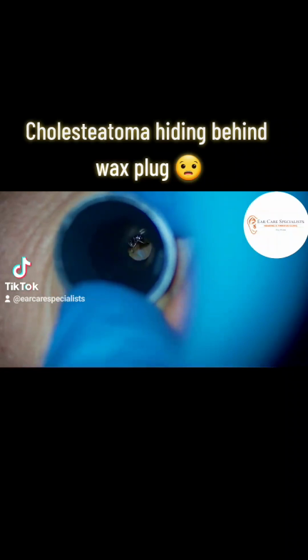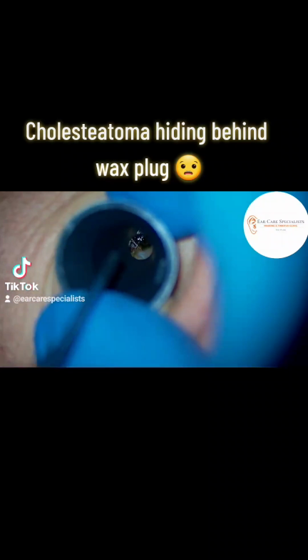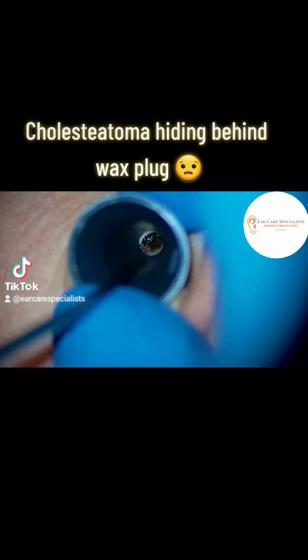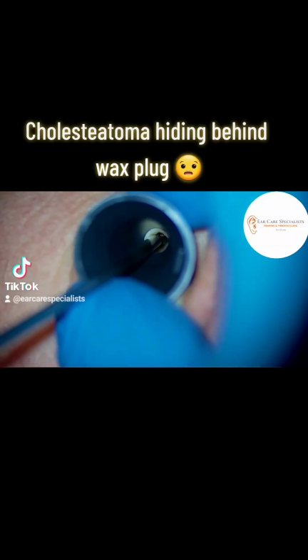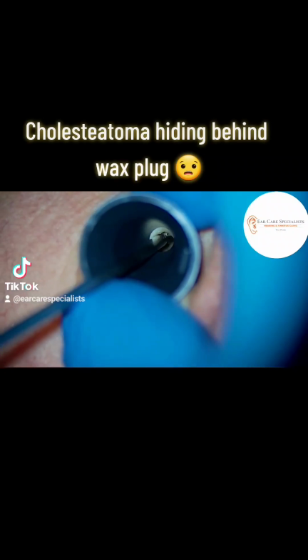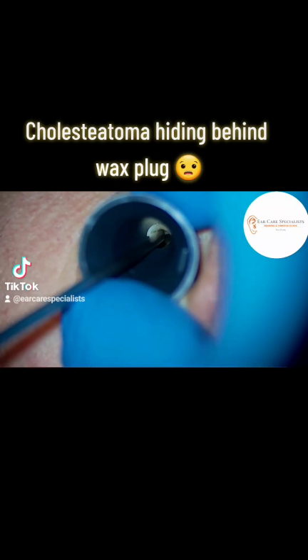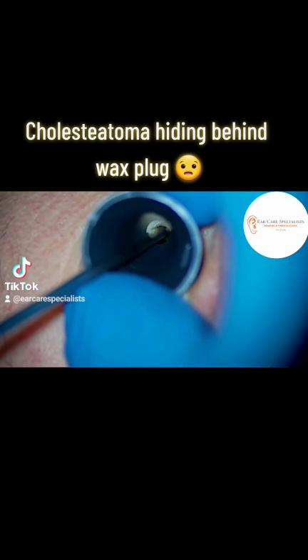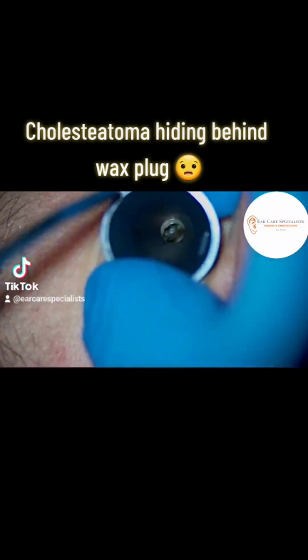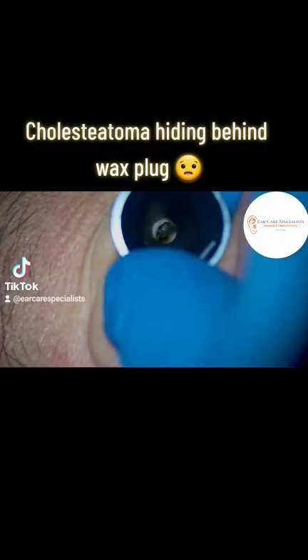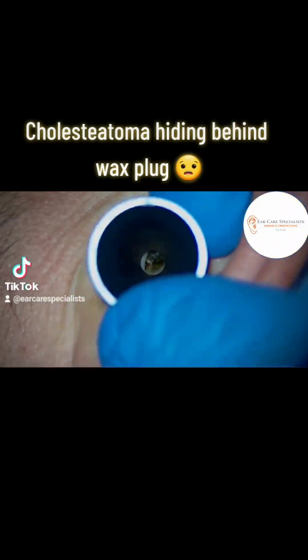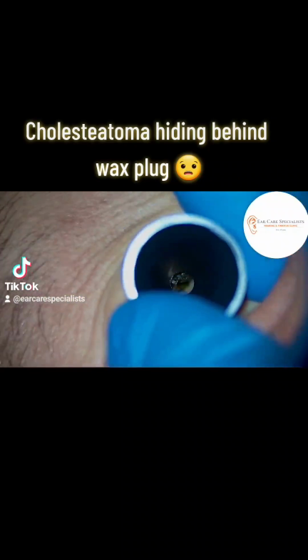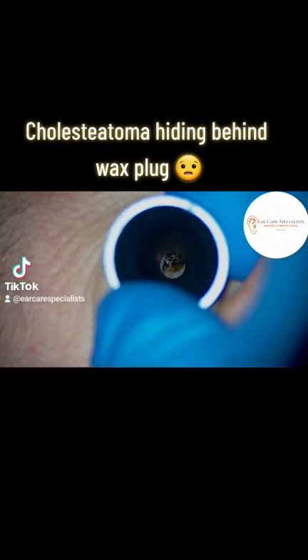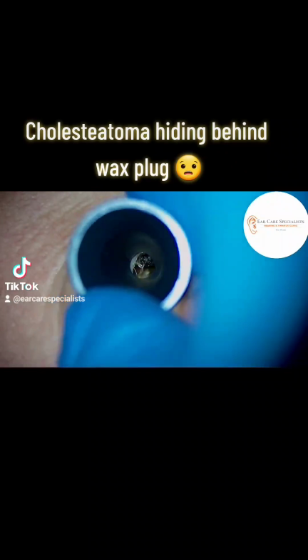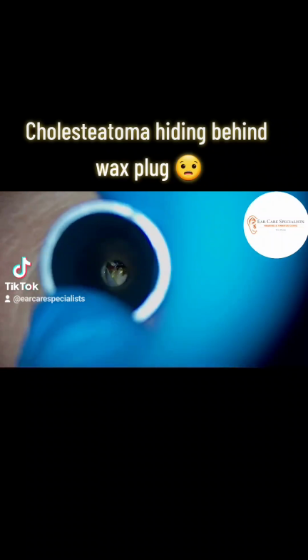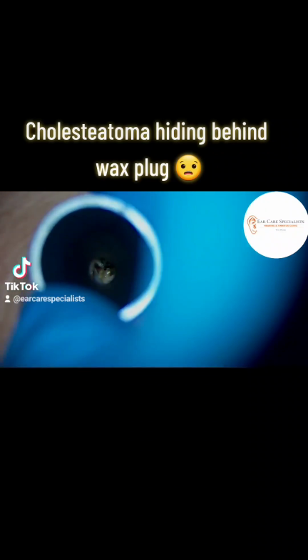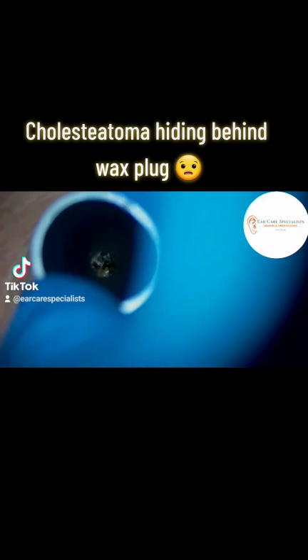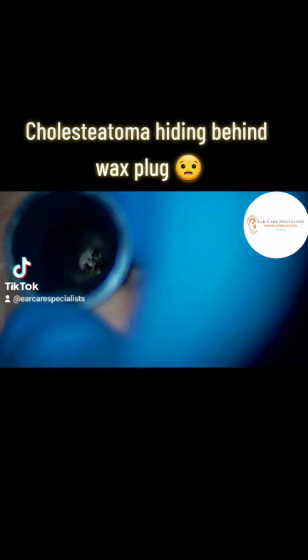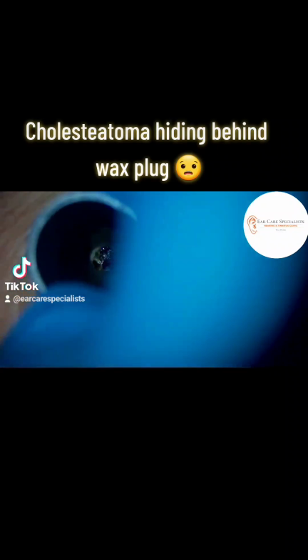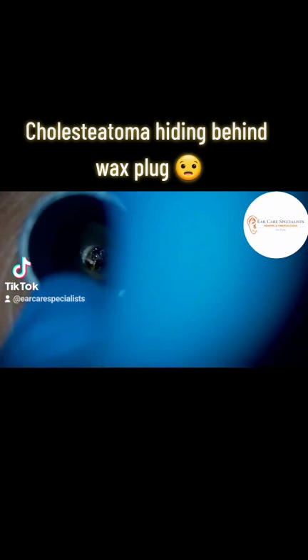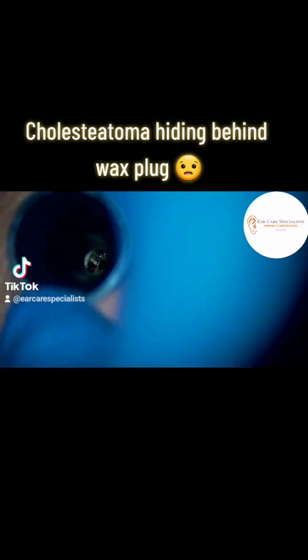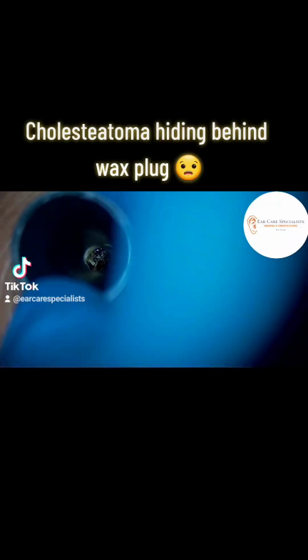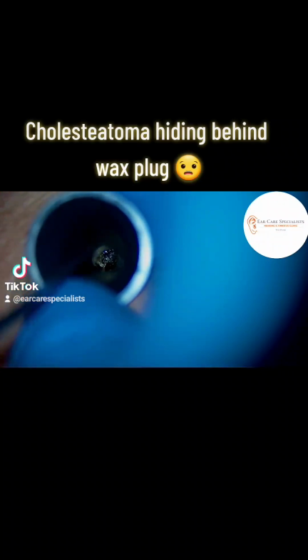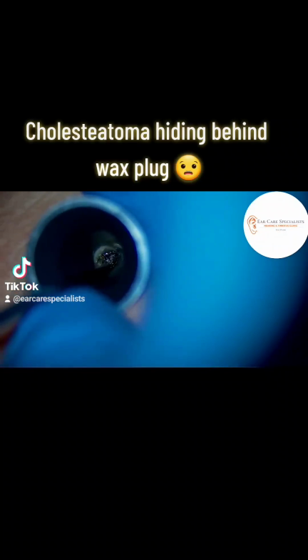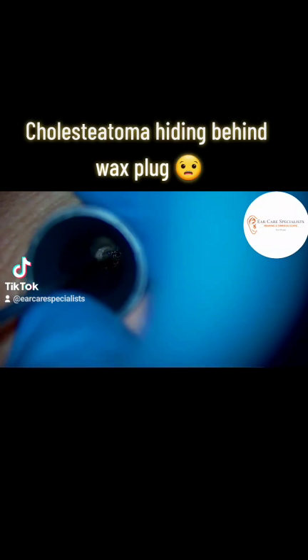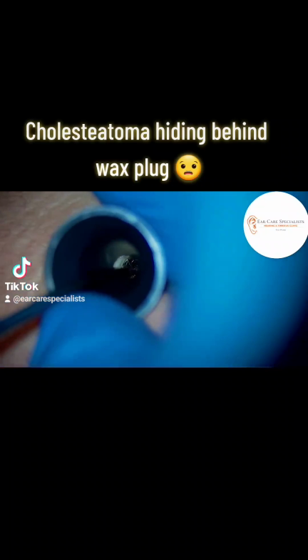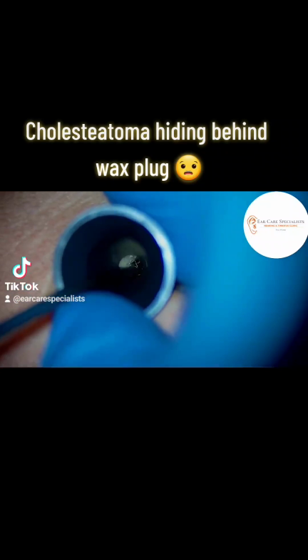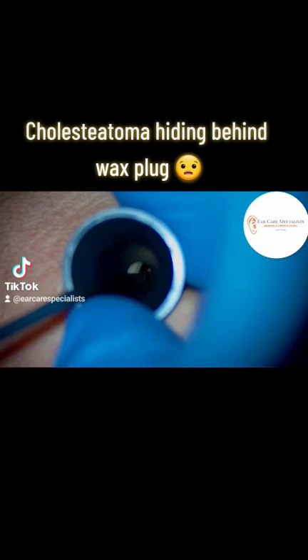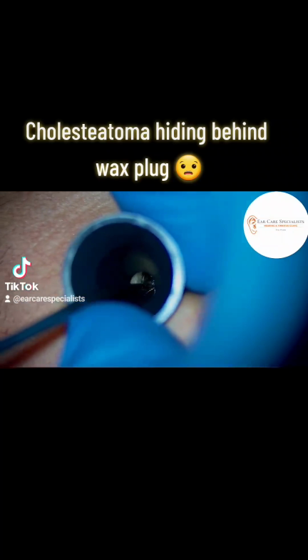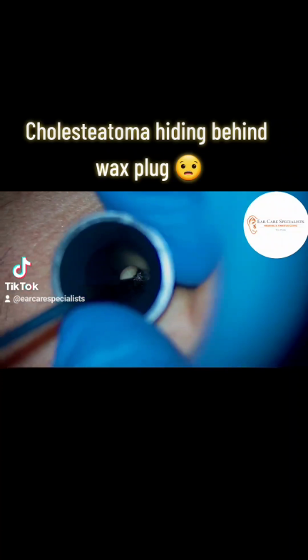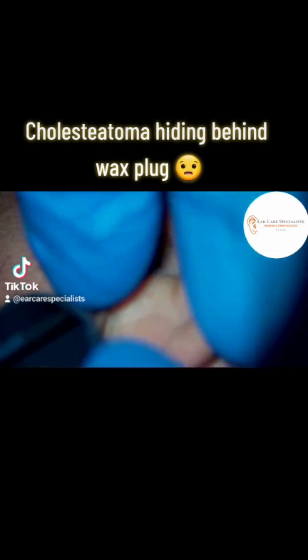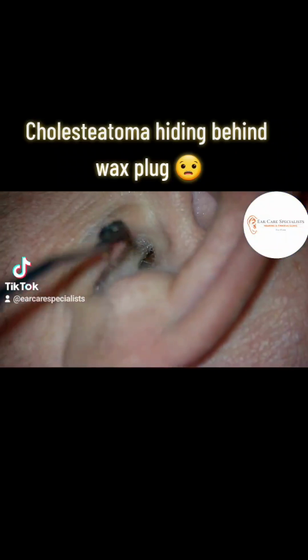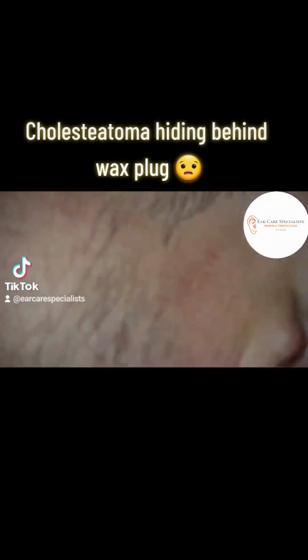We have a look in there and there's a big chunk of wax which we just go ahead and take out. We see the bottom part of the eardrum which looks okay. However,